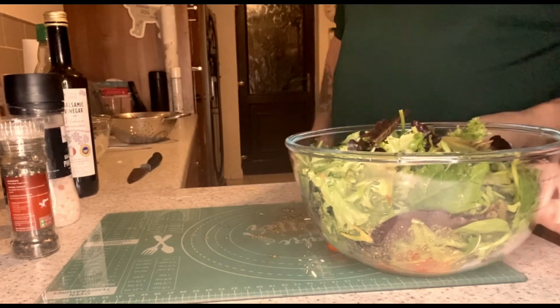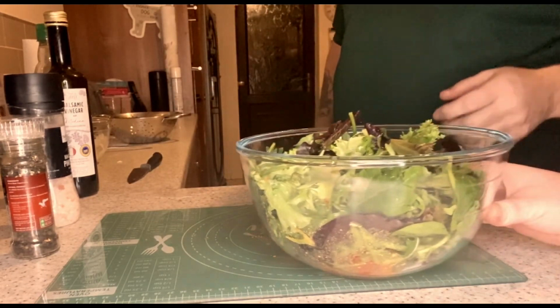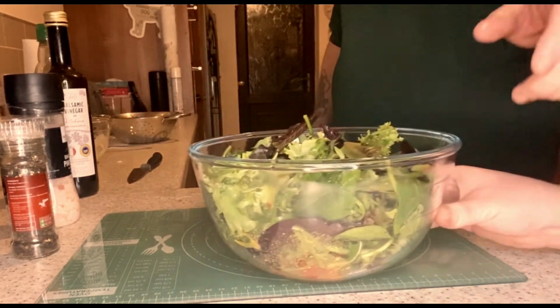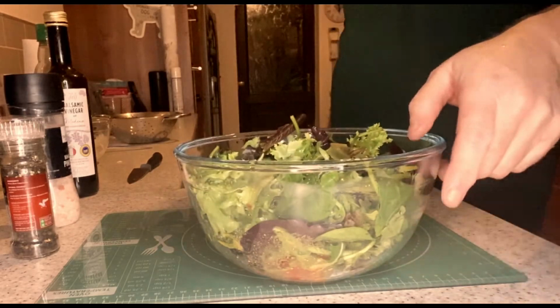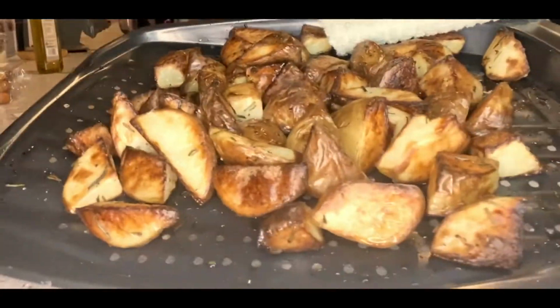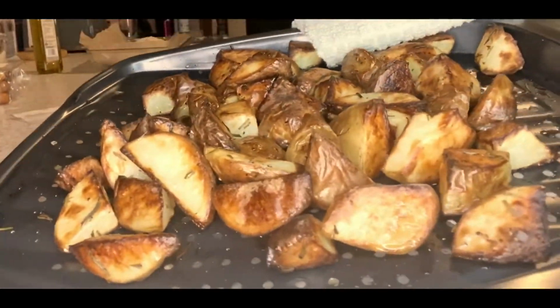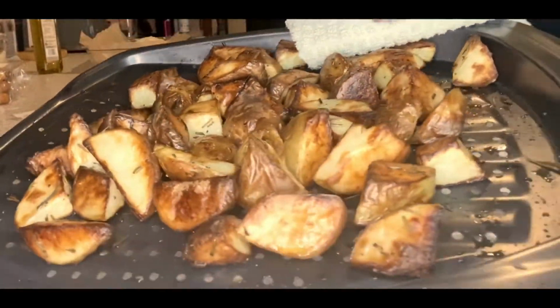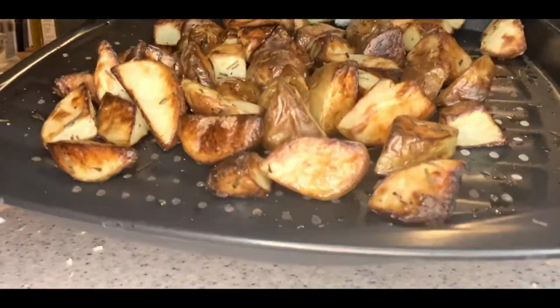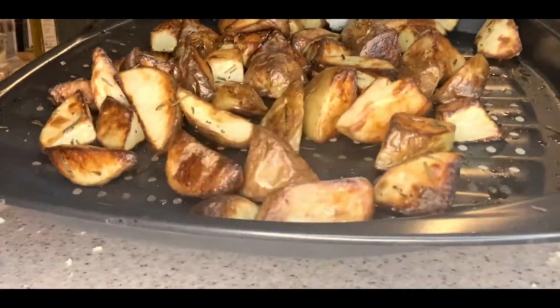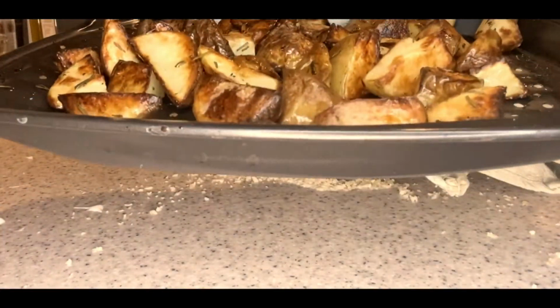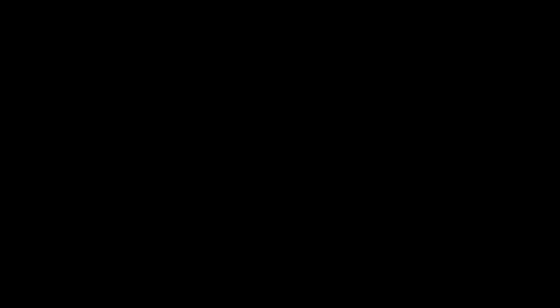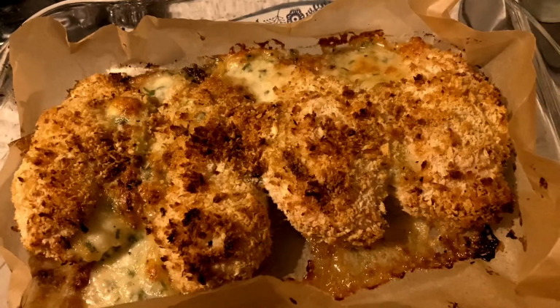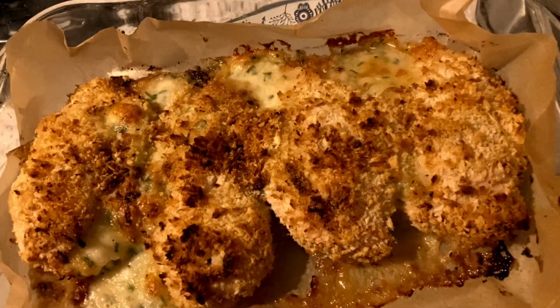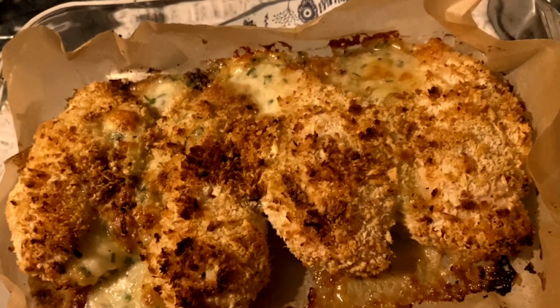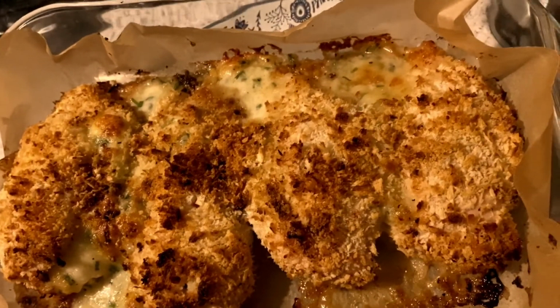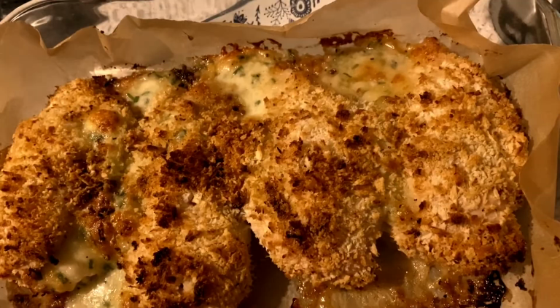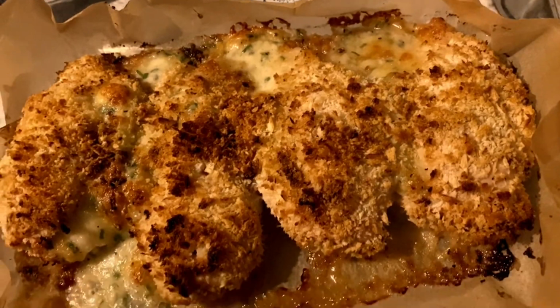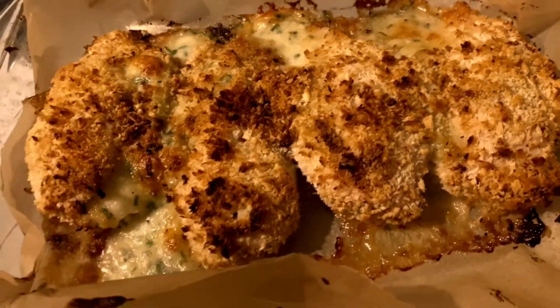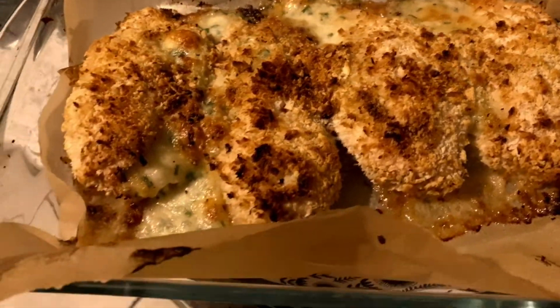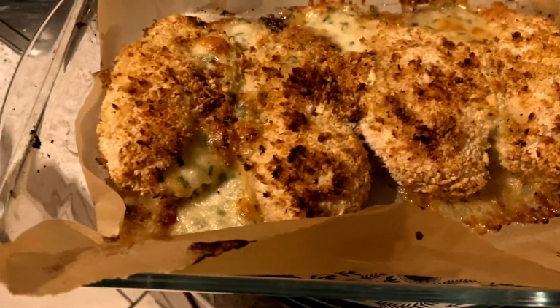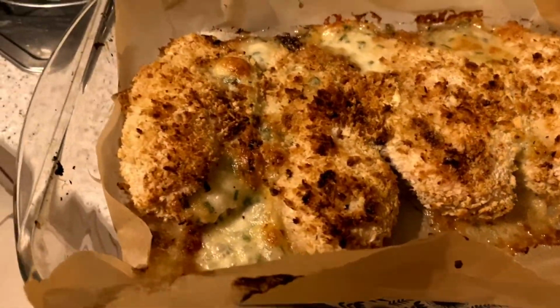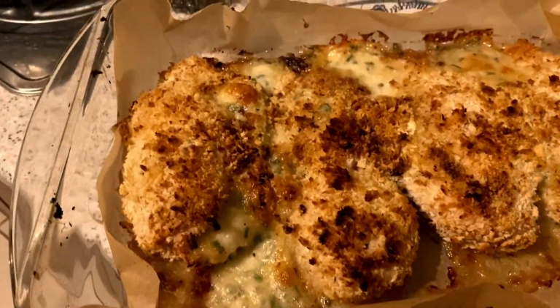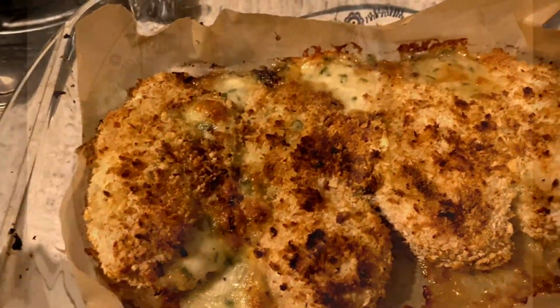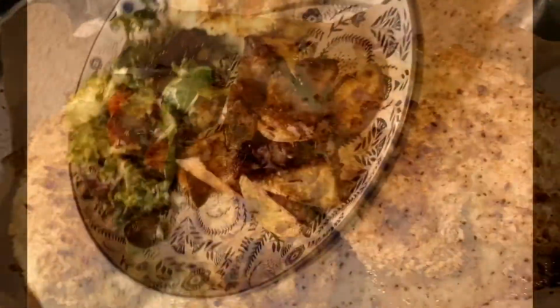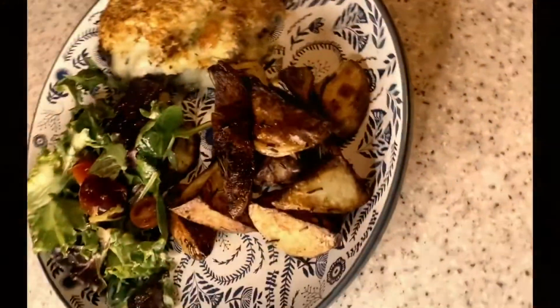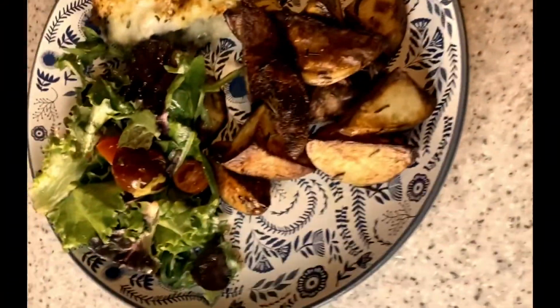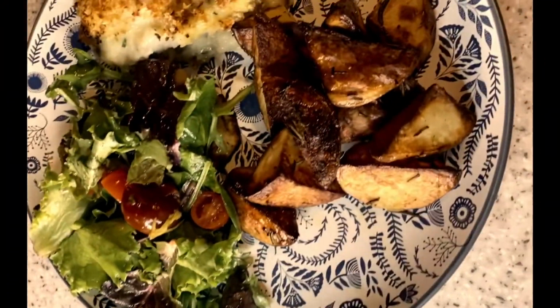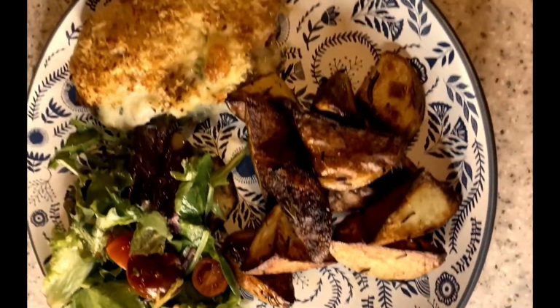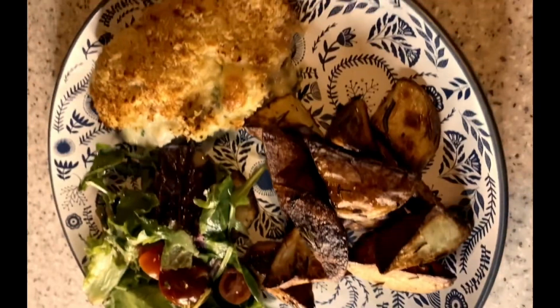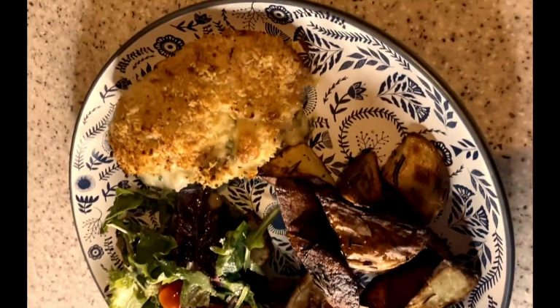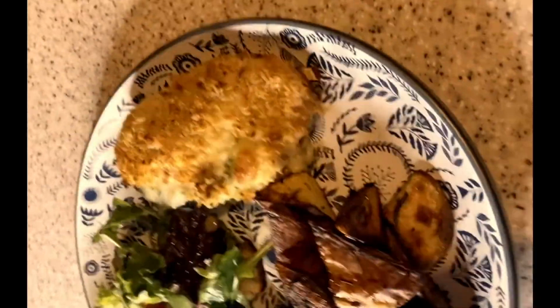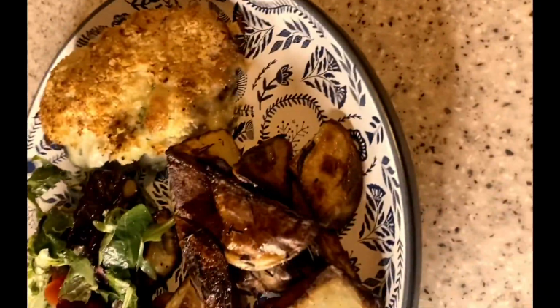Our wedges are all nicely cooked, as are the chicken kievs. We've just mixed all the salad together, plated it all up, and this should be your final result.